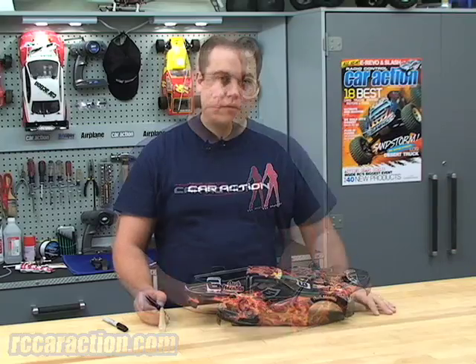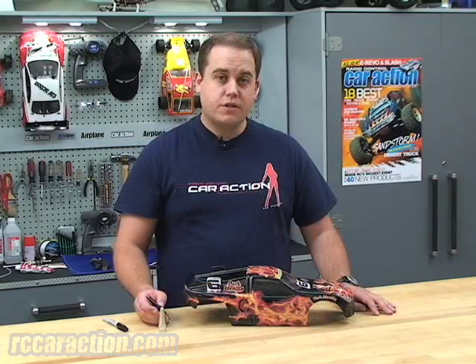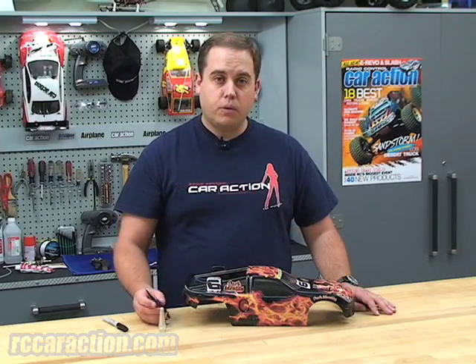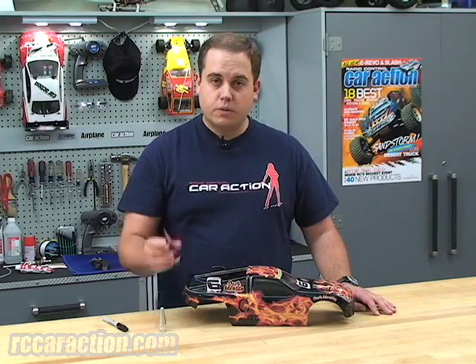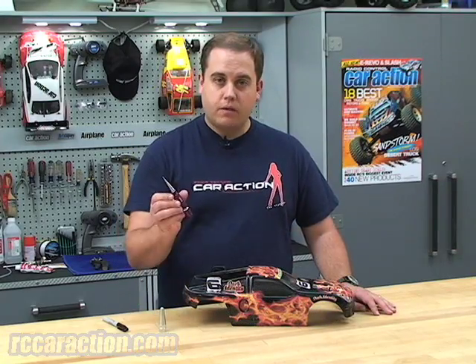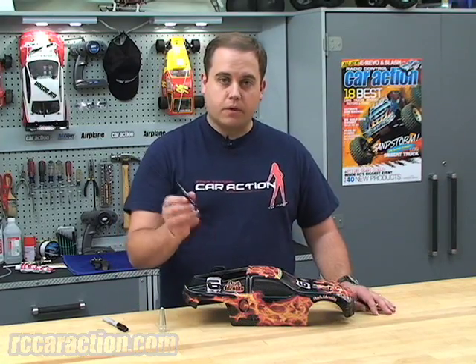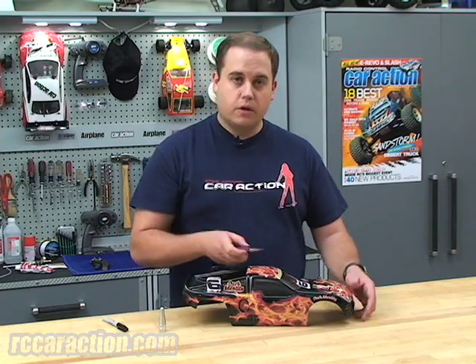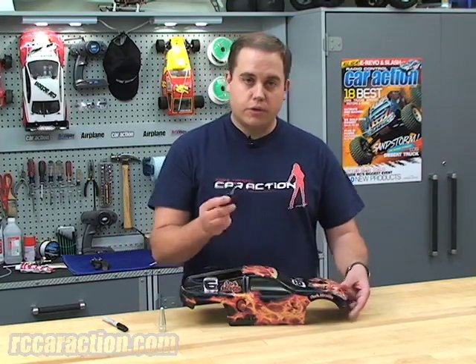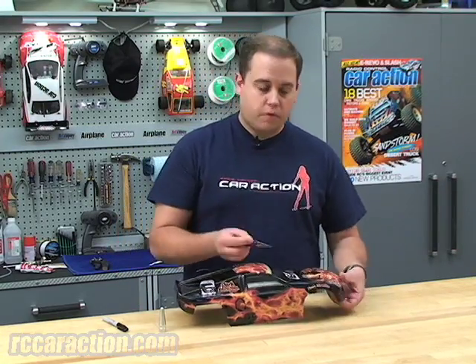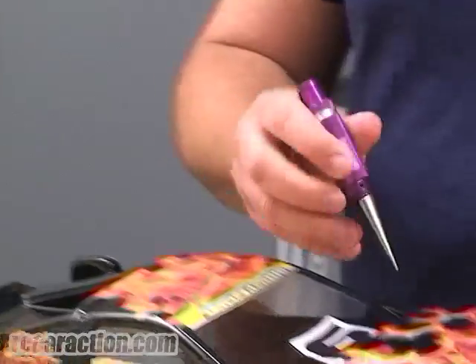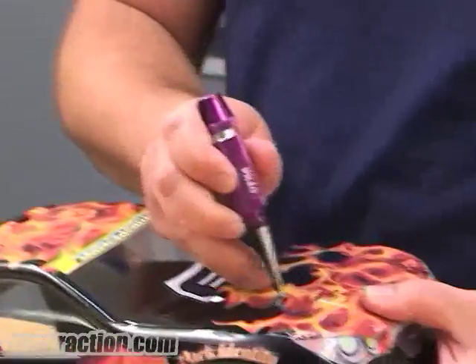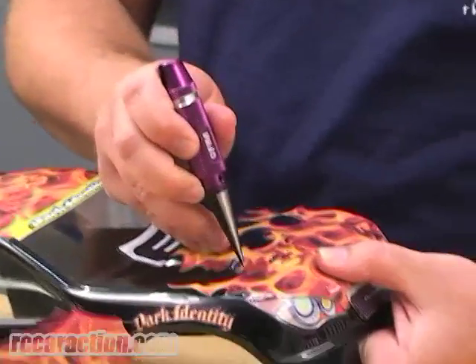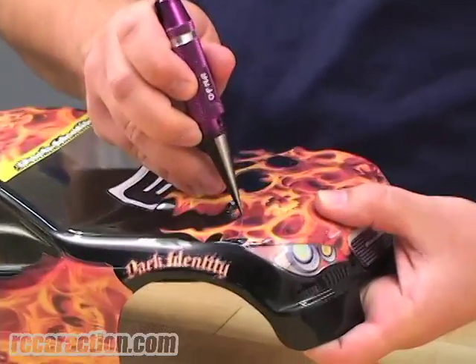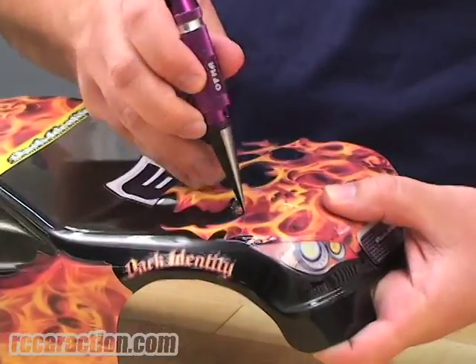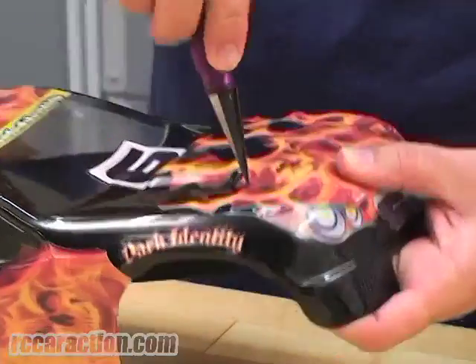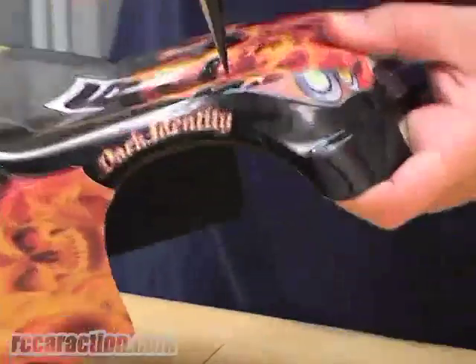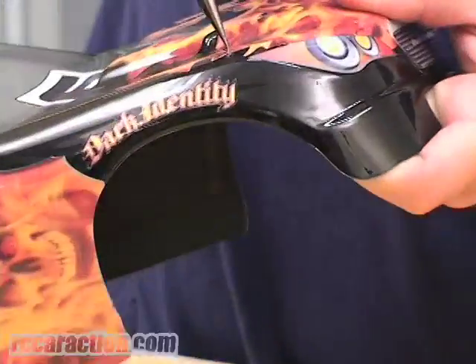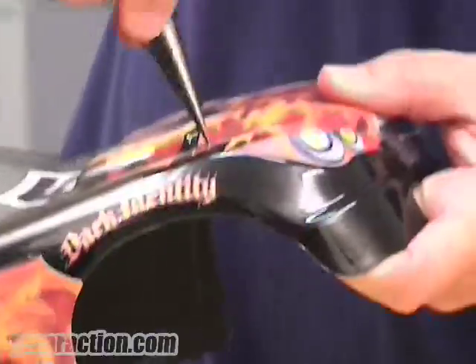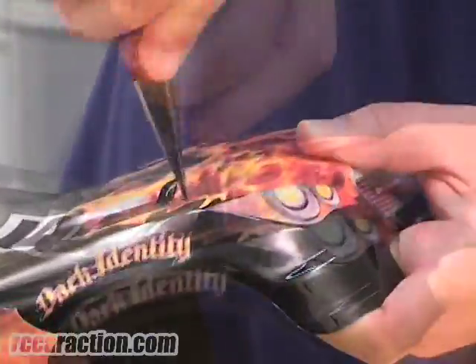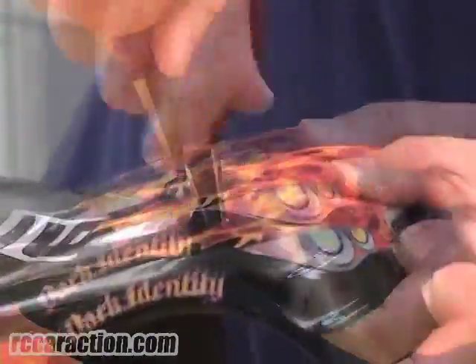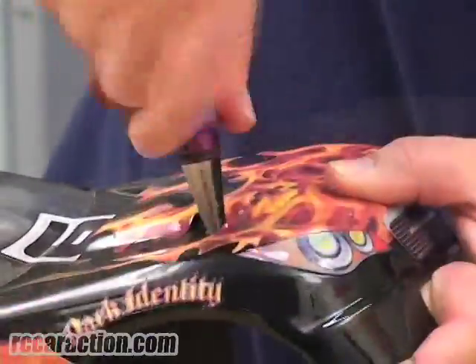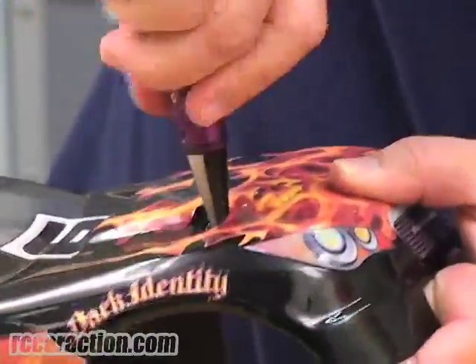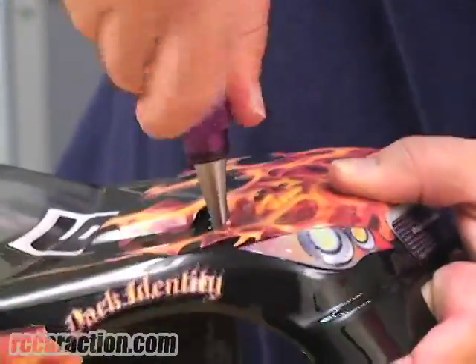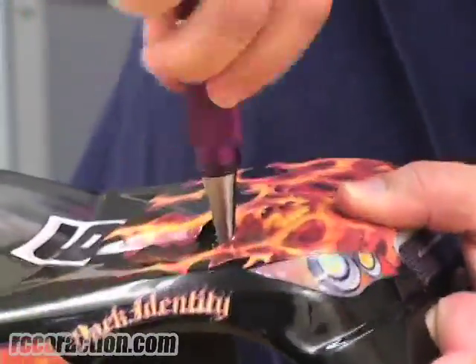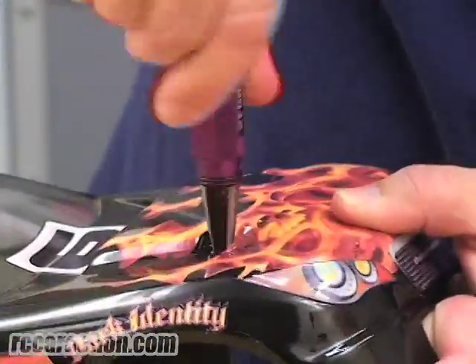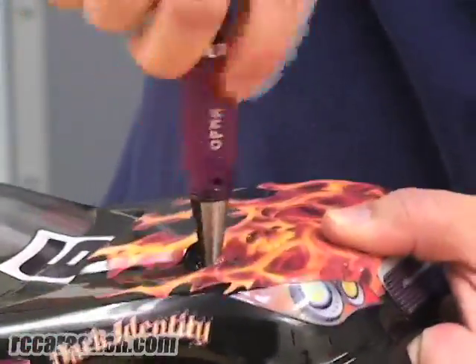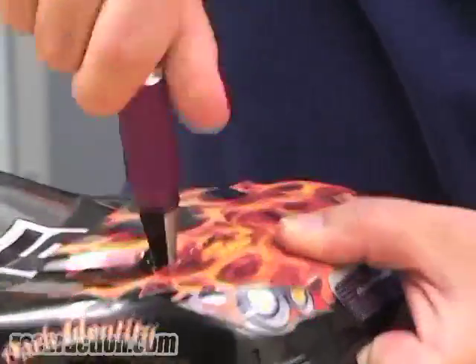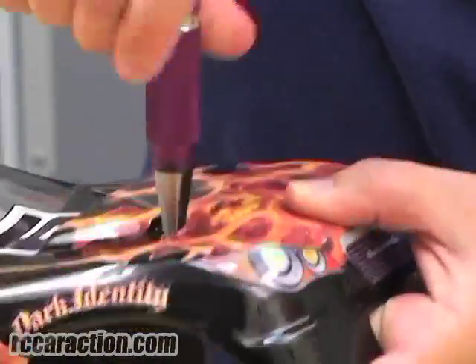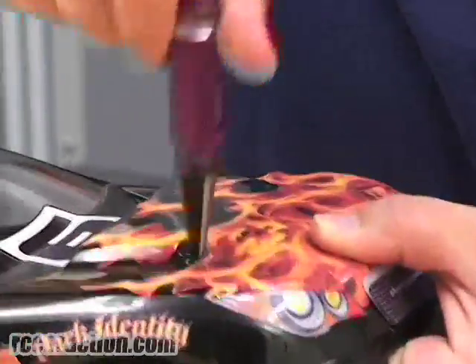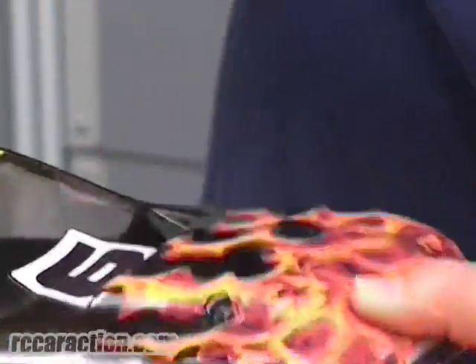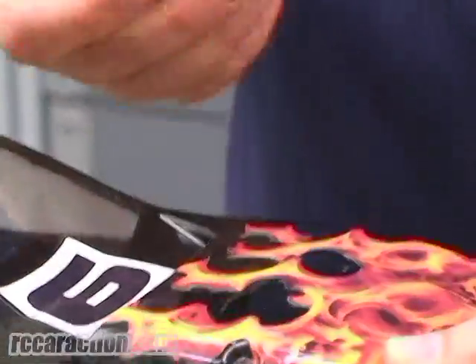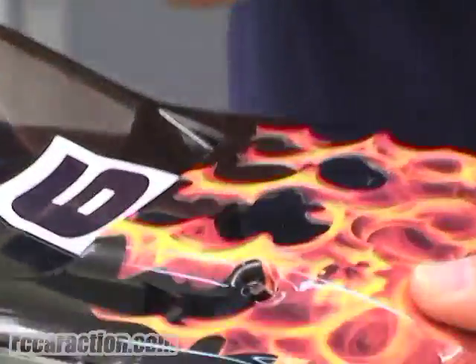For this tip, you want to use a body reamer. You want to start off by making a hole in the body. You want to put the hole in the dimple so it matches up with the body post on the chassis.